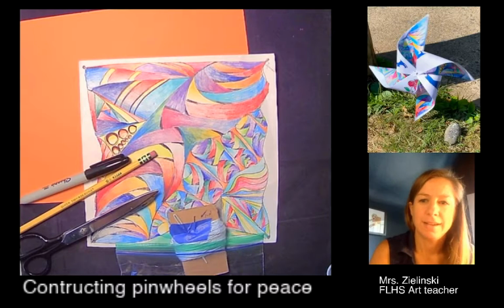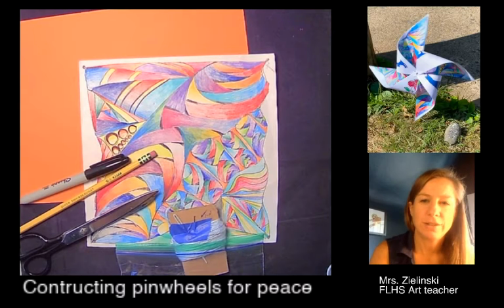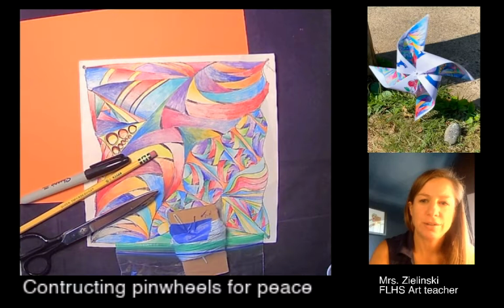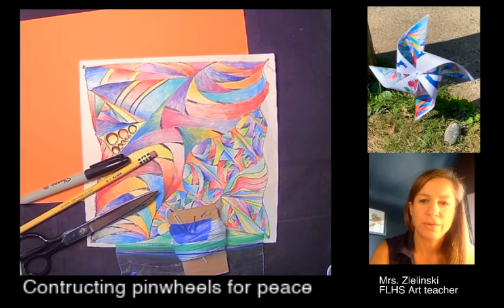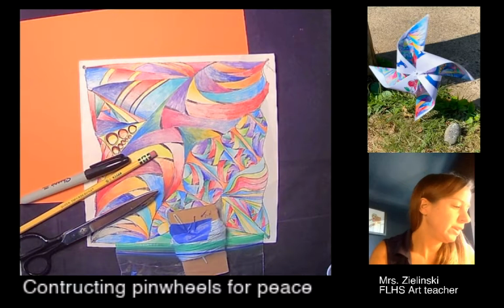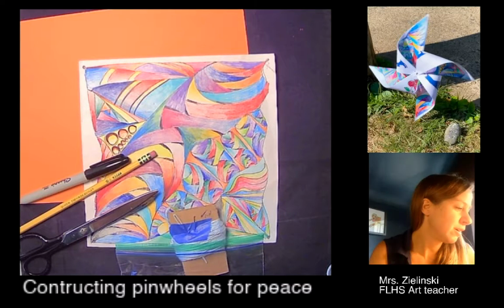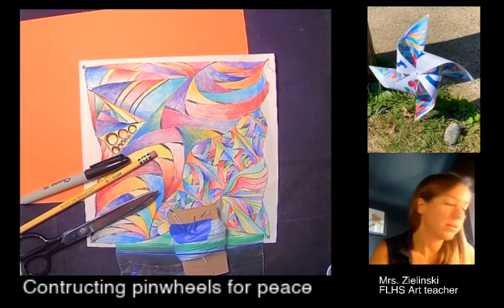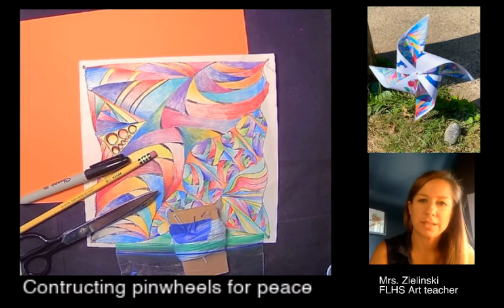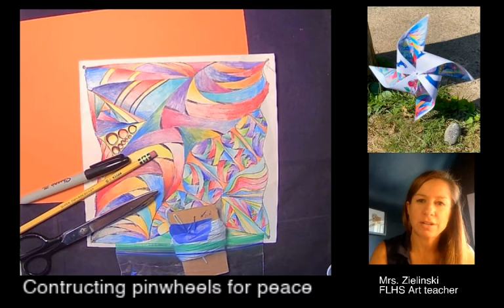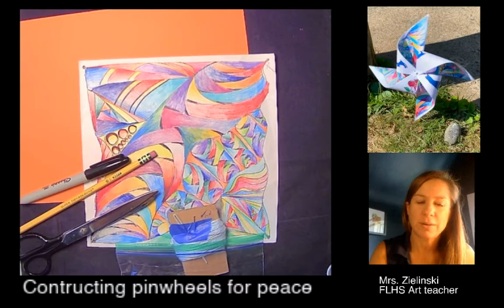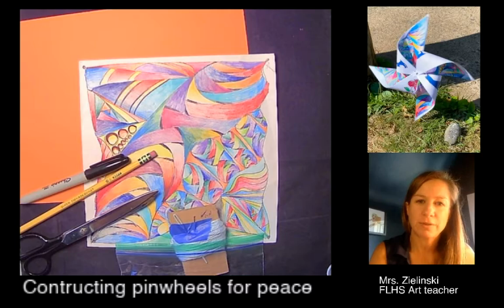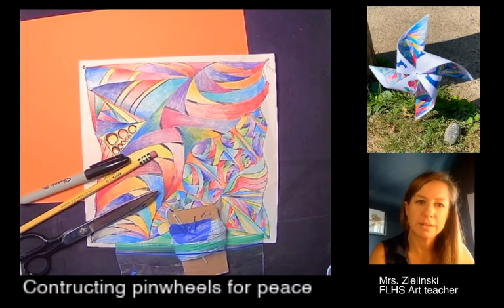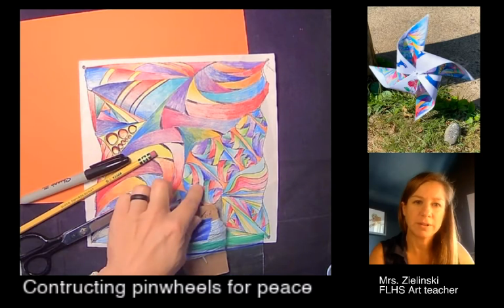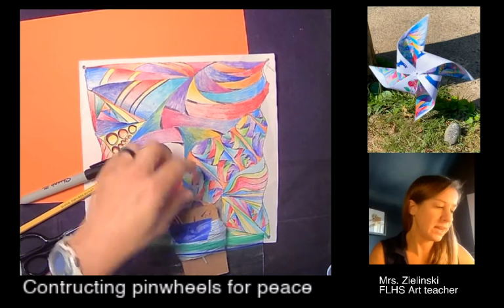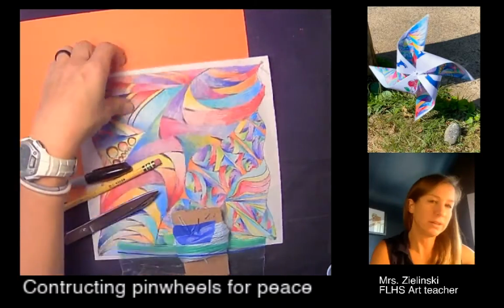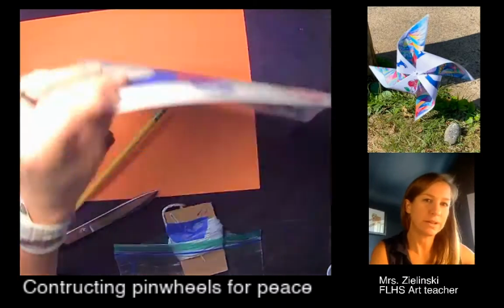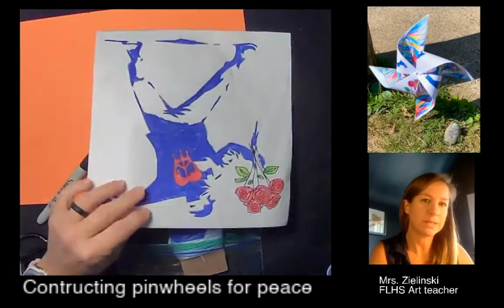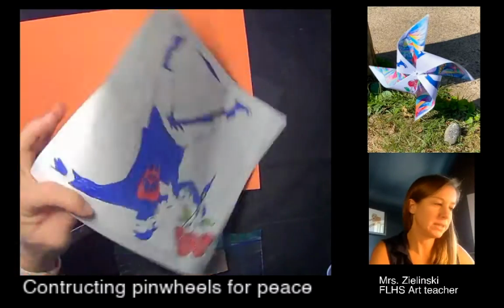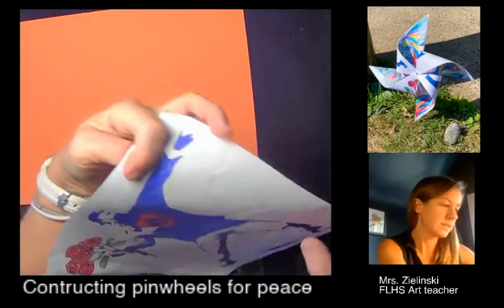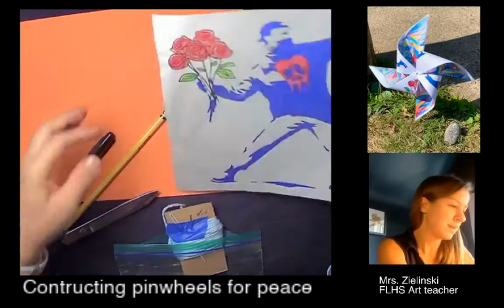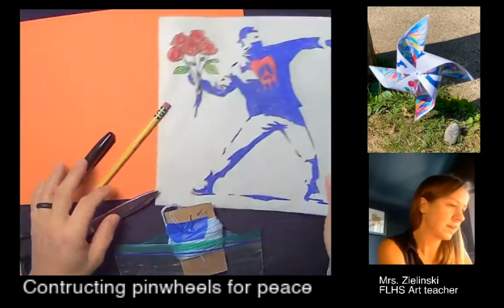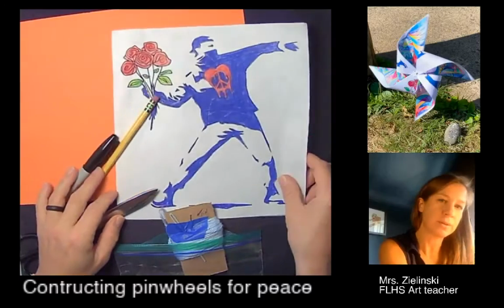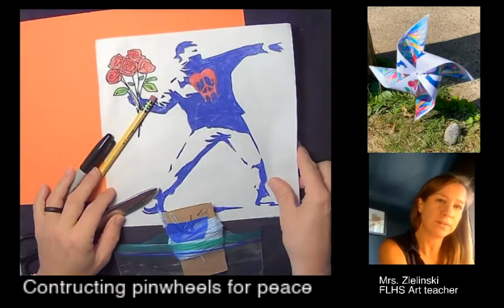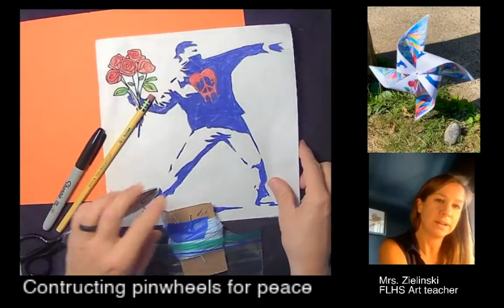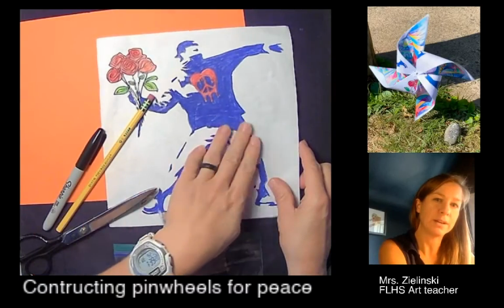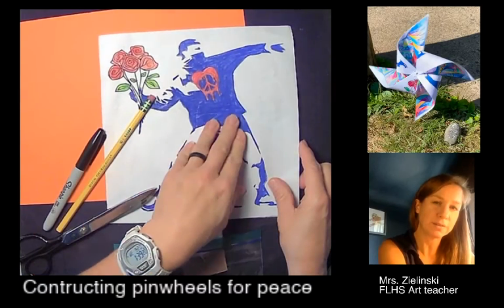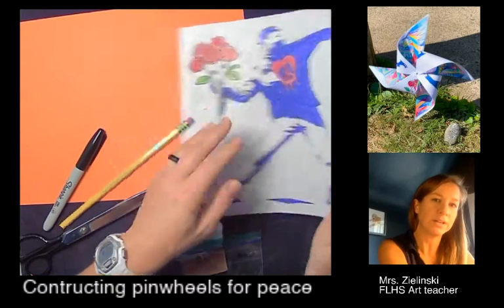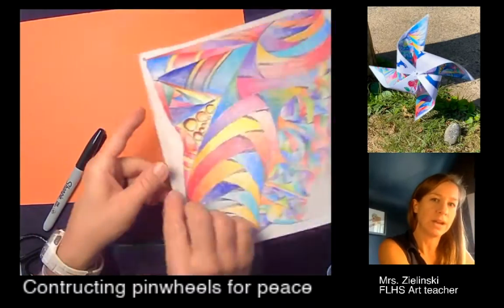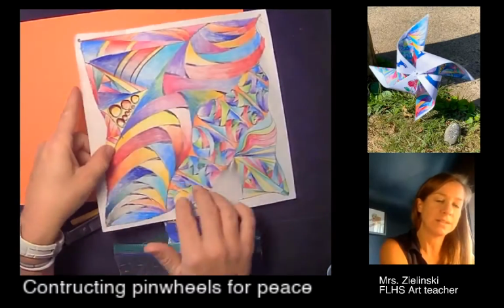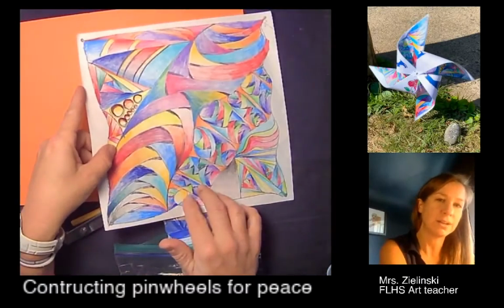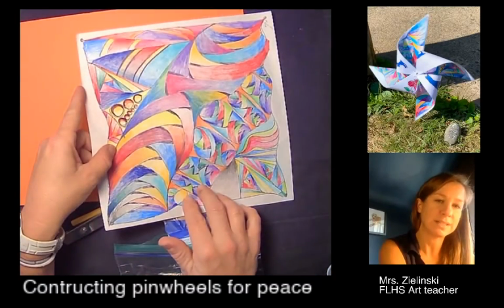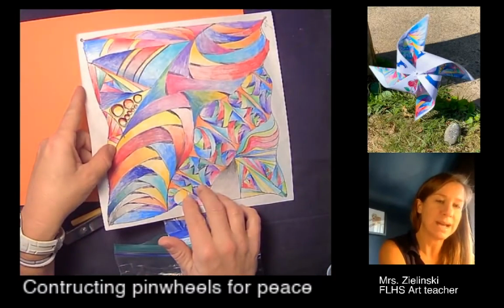Hey students, we are going to construct our pinwheel for peace from our Zentangle and our peace image. This is my Banksy flower thrower on the front, and I'm counting this as the front and the Zentangle as the back.